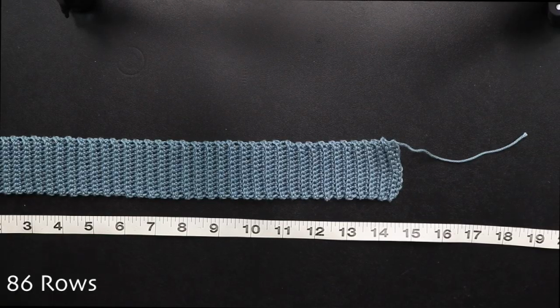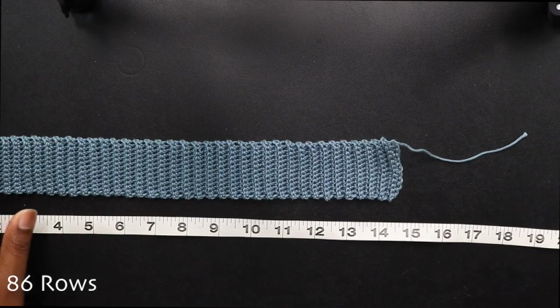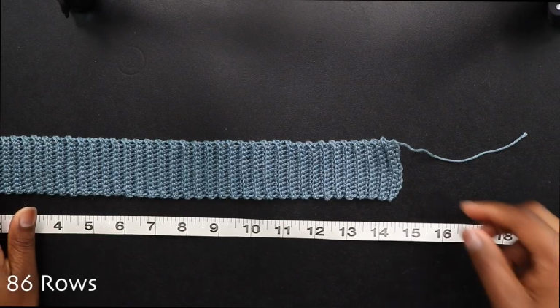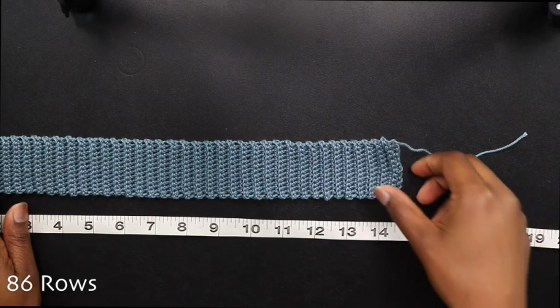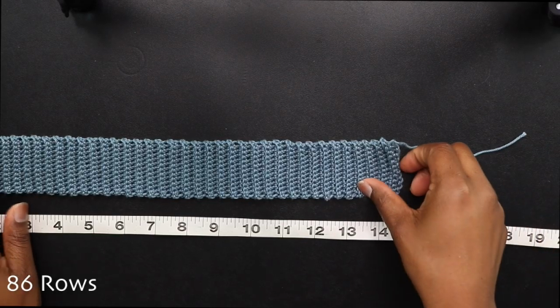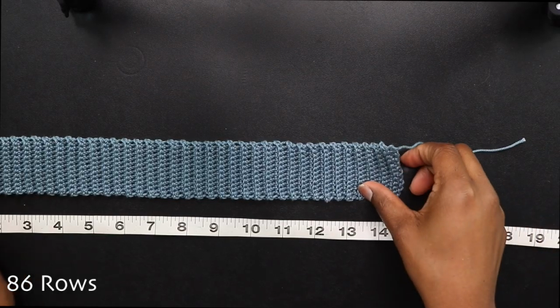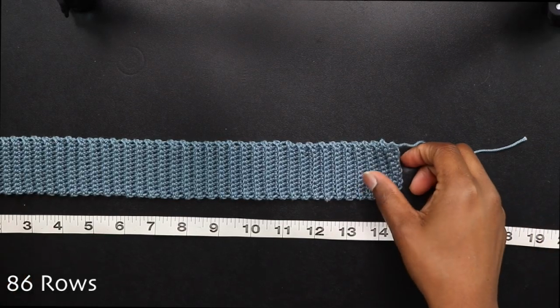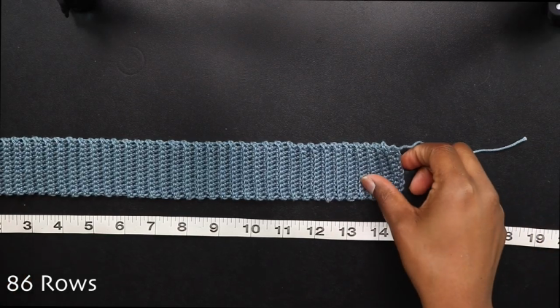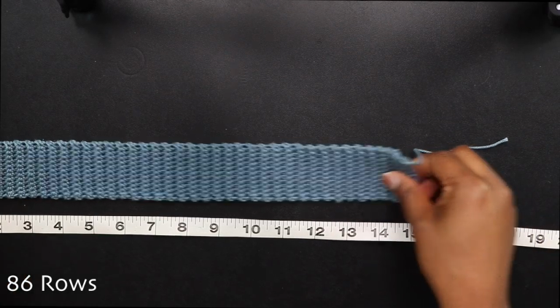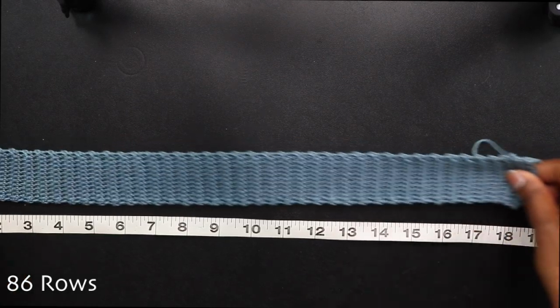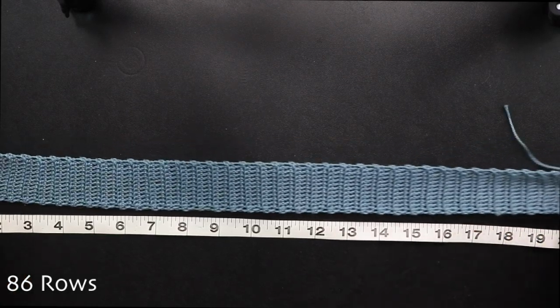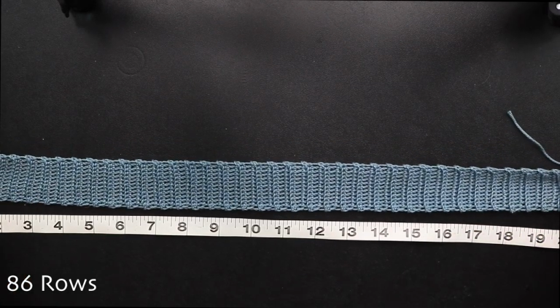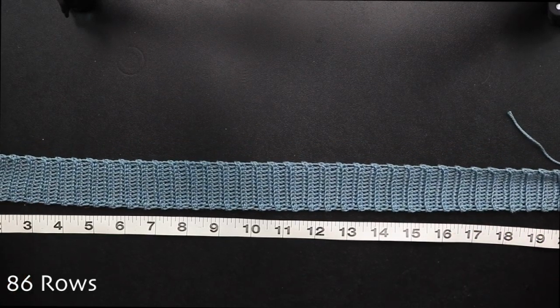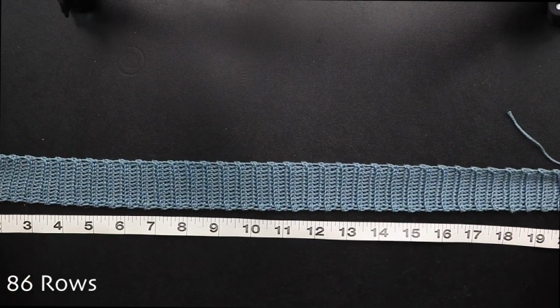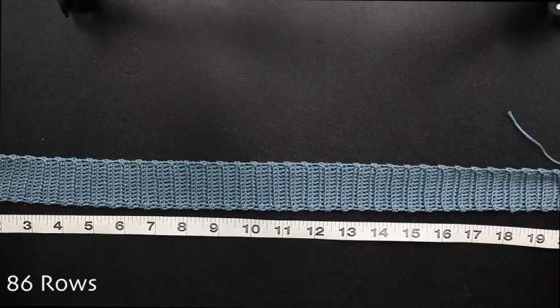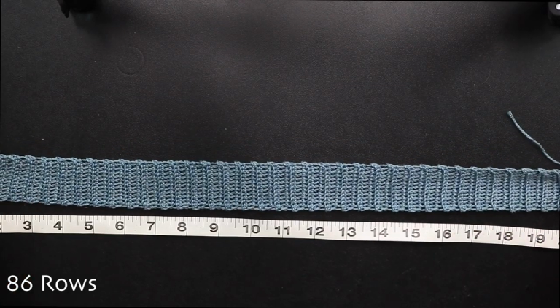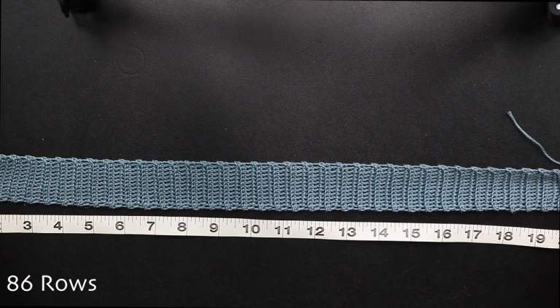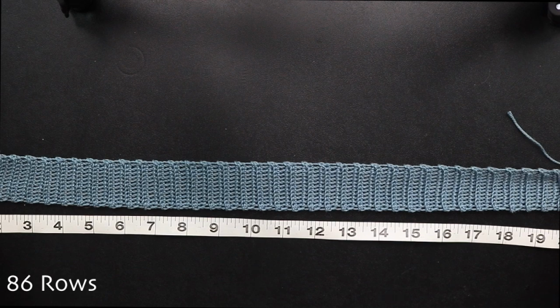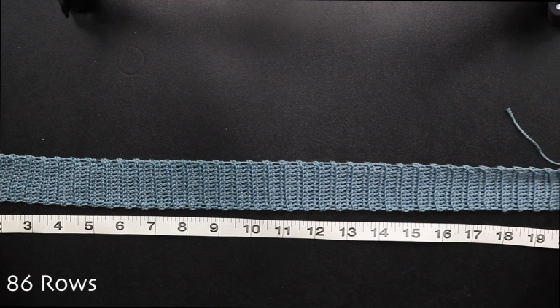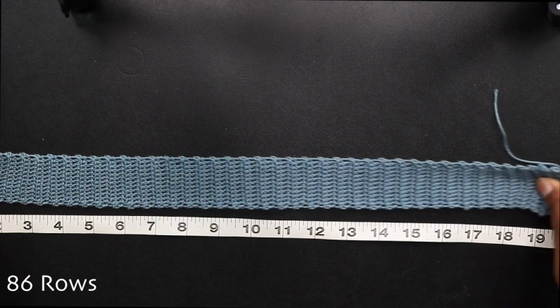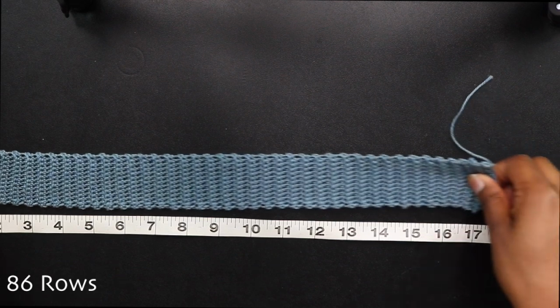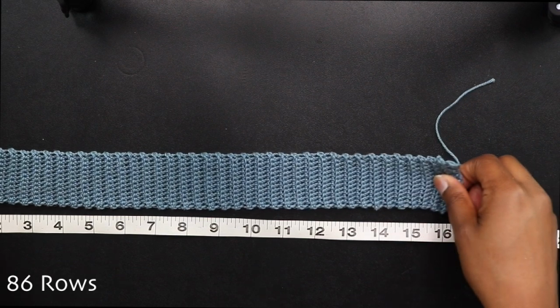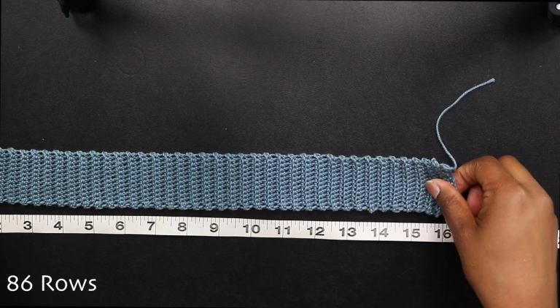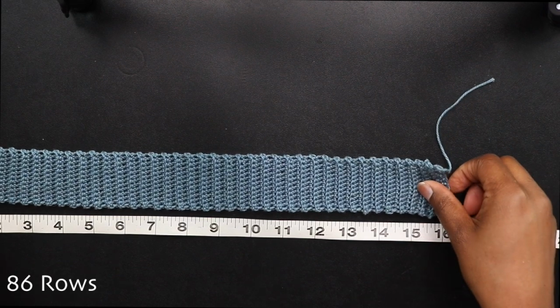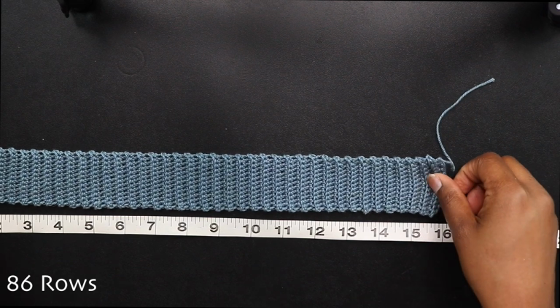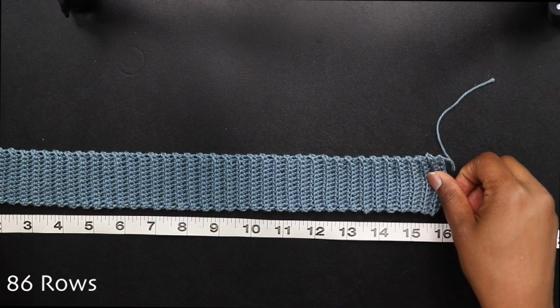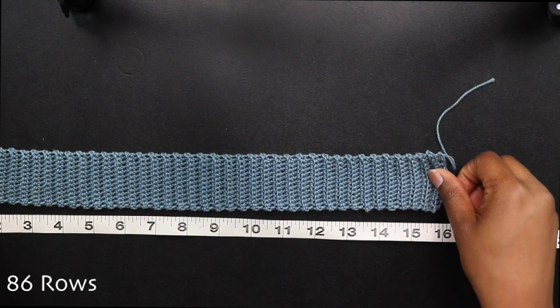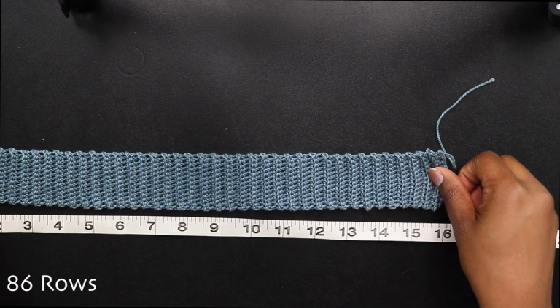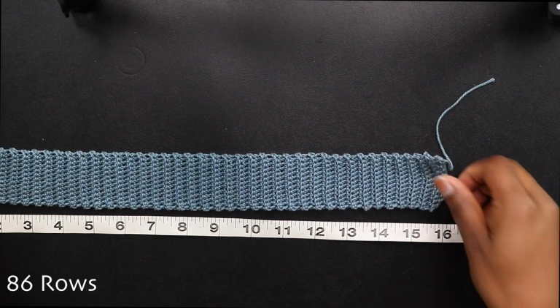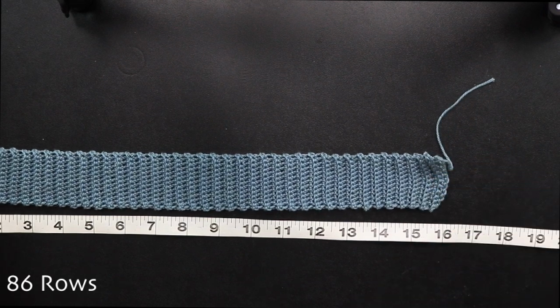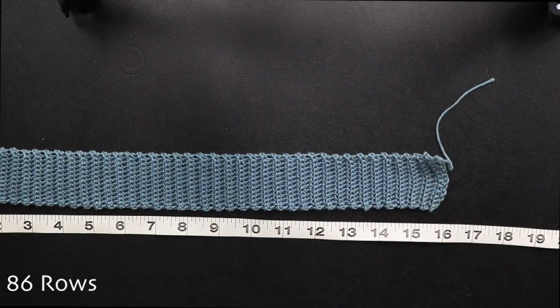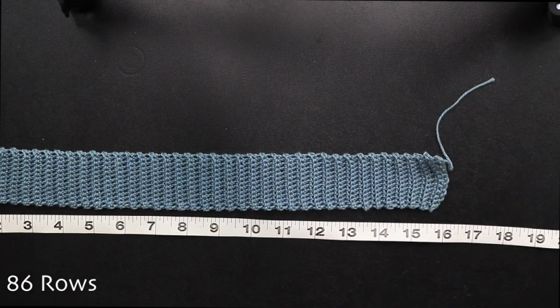When I finish my band, I have a total of 86 rows. Without stretching it goes to 15 inches, with stretching it goes all the way to 20 inches, so I have a really nice stretch.